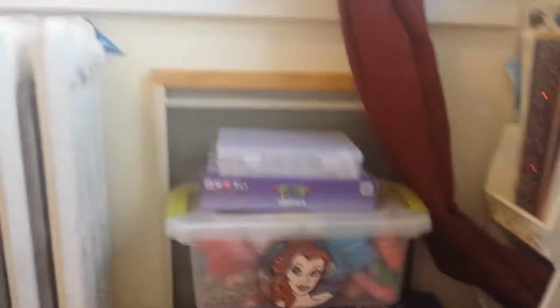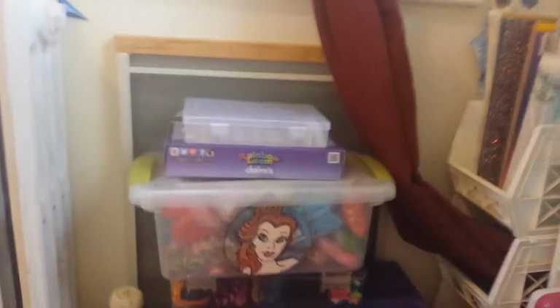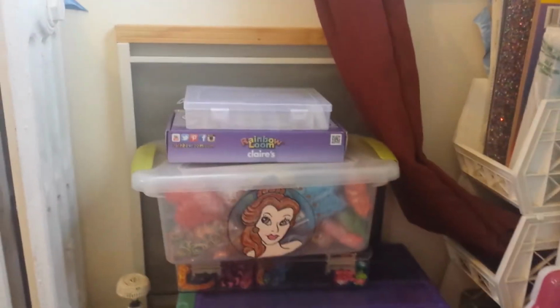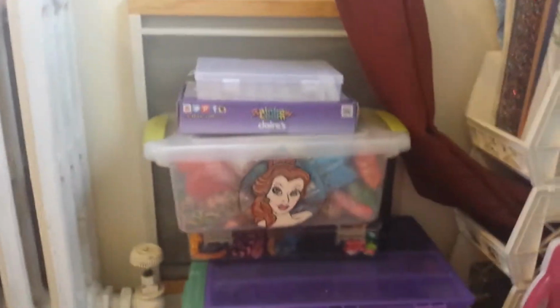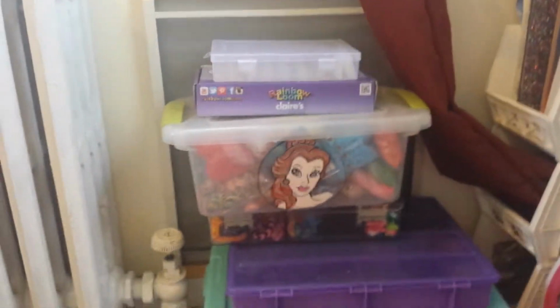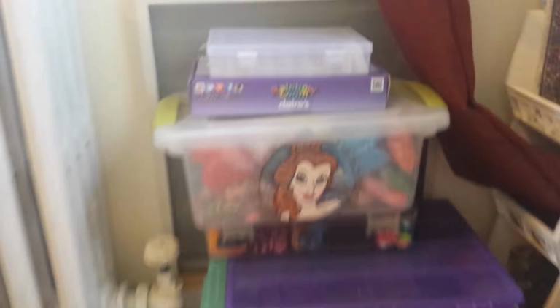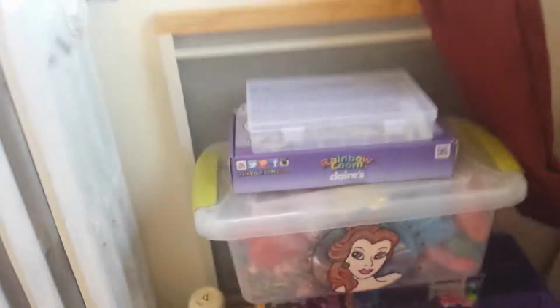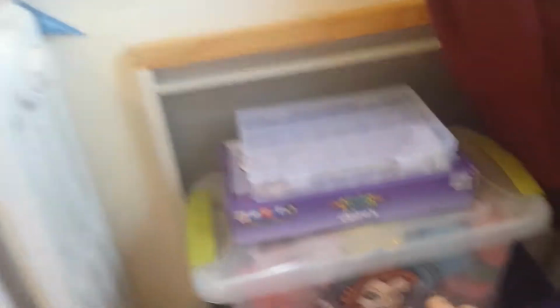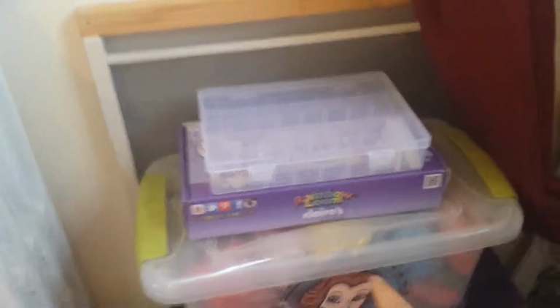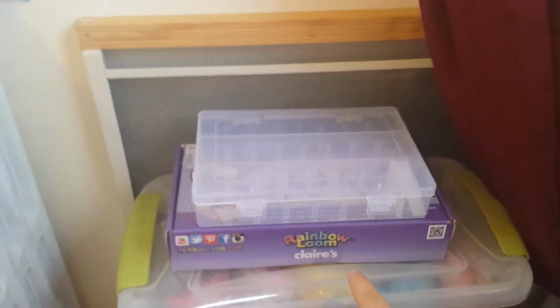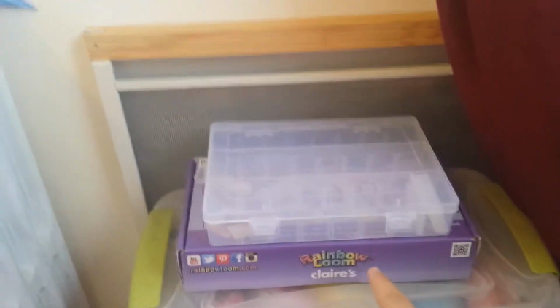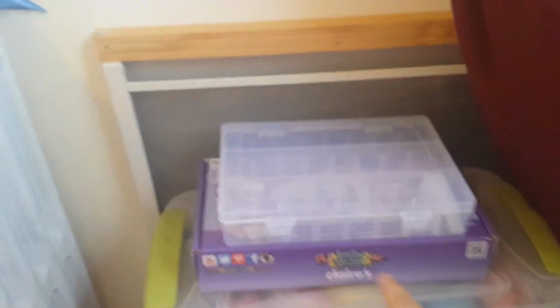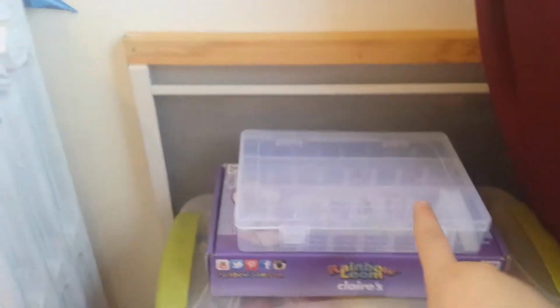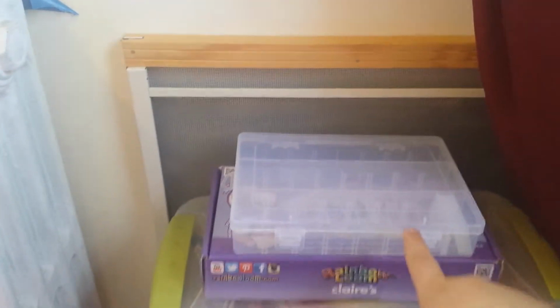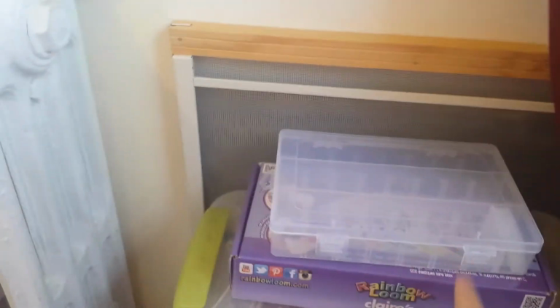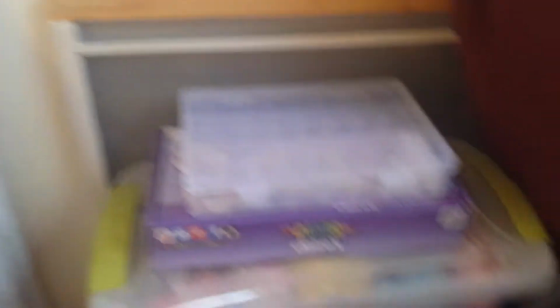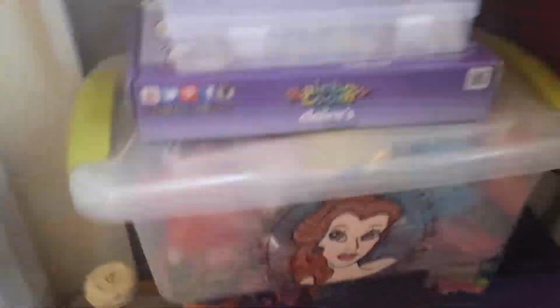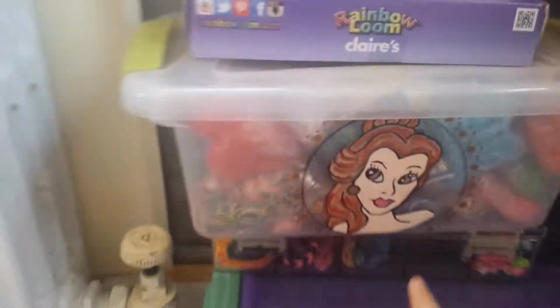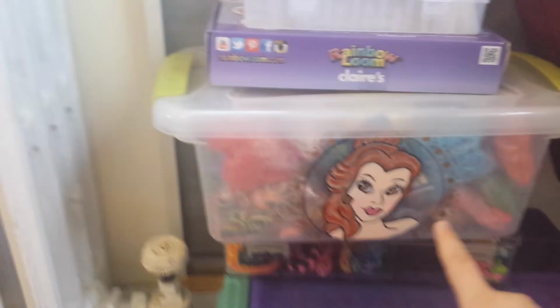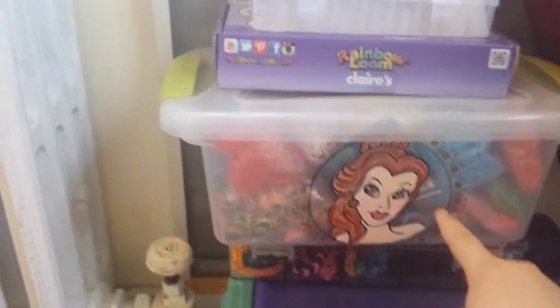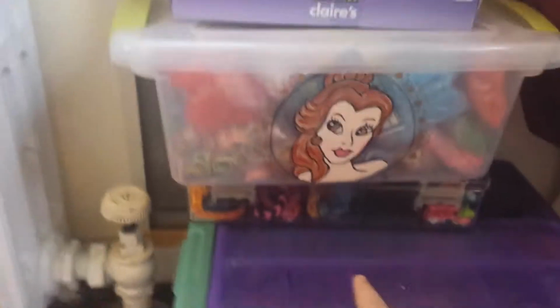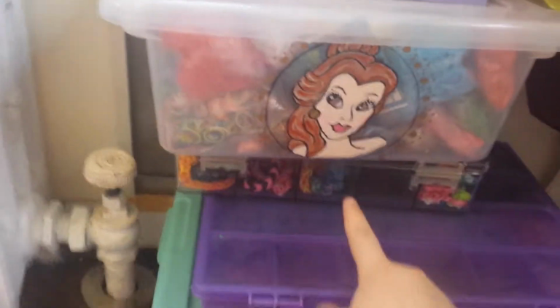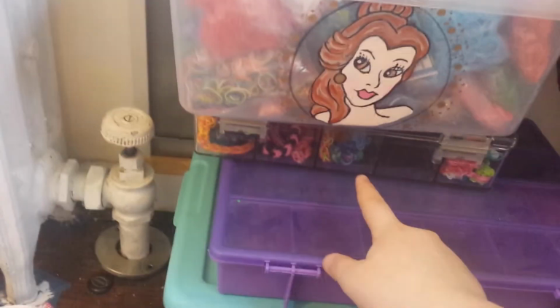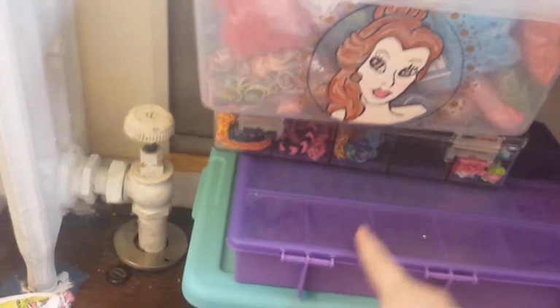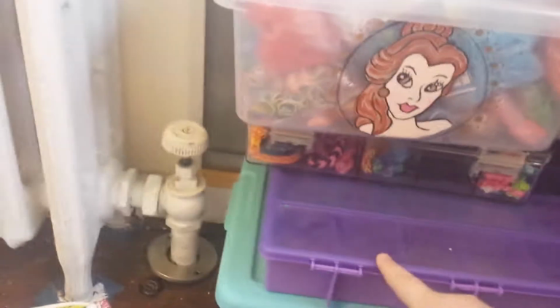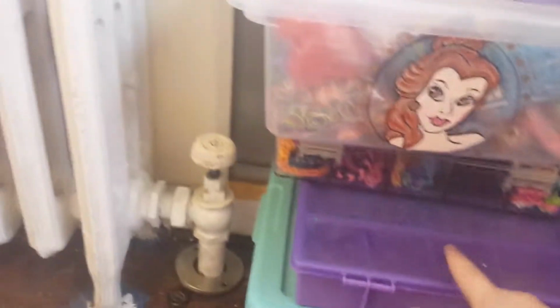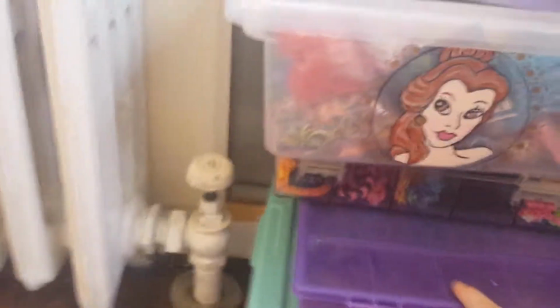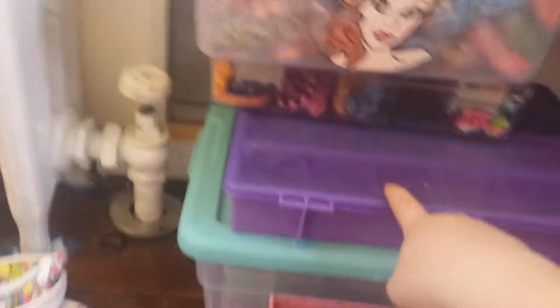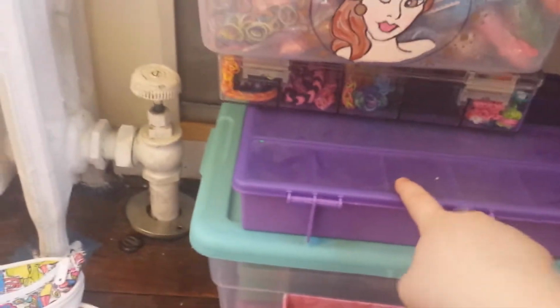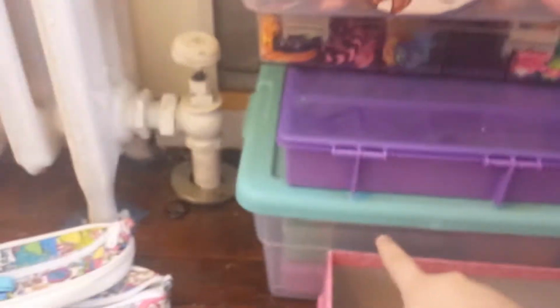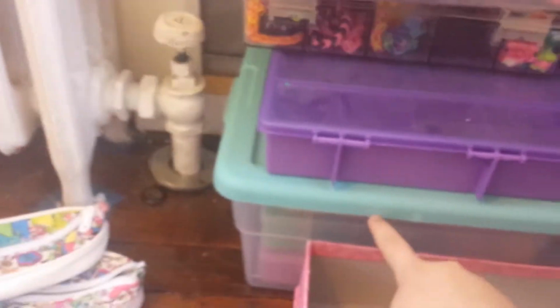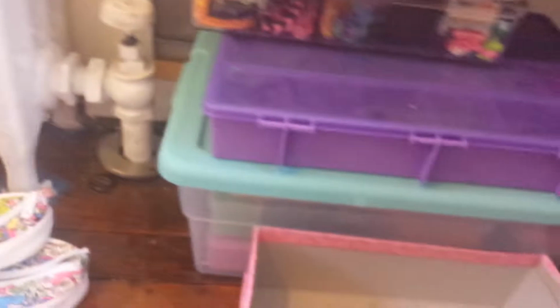Then over here, I have my rainbow loom stuff. On top, I have my finger loom set and another organizer. And here, I have some extra rubber bands. My actual bracelets — this keeps some of my rubber bands, and also this bin.